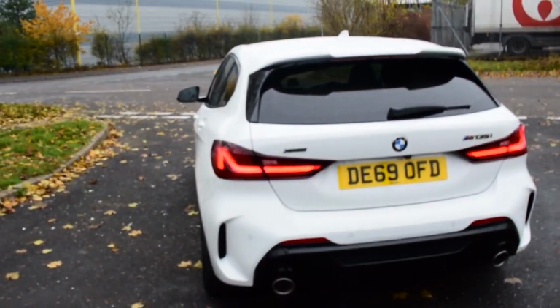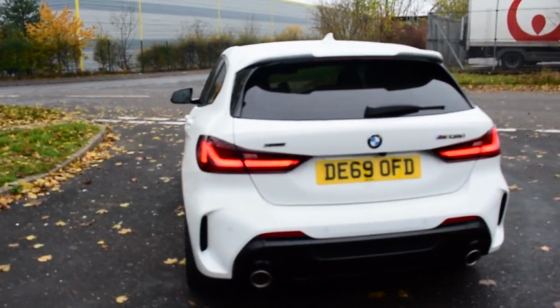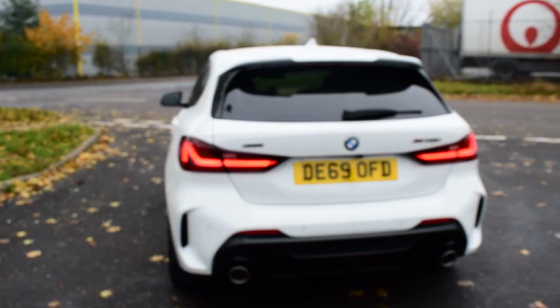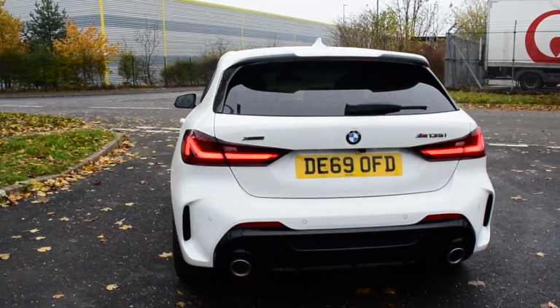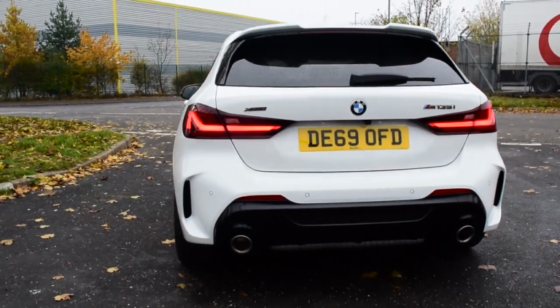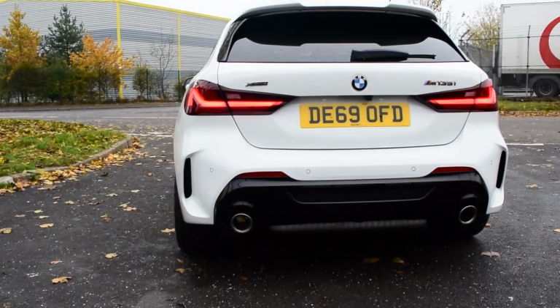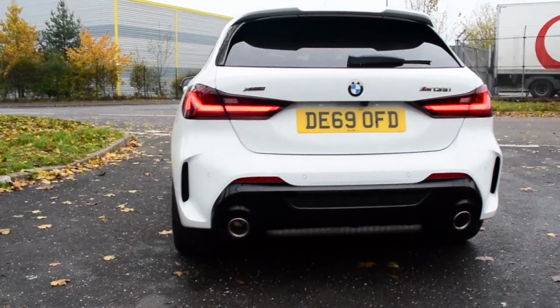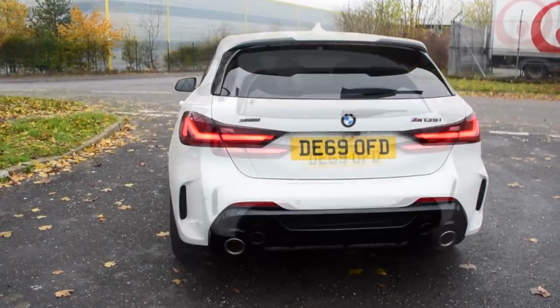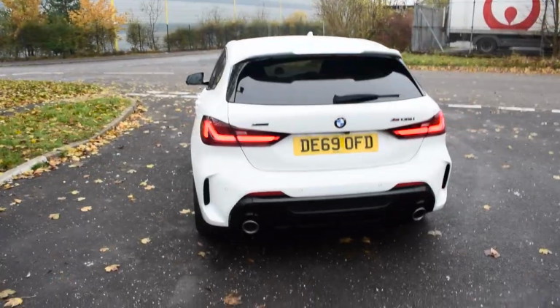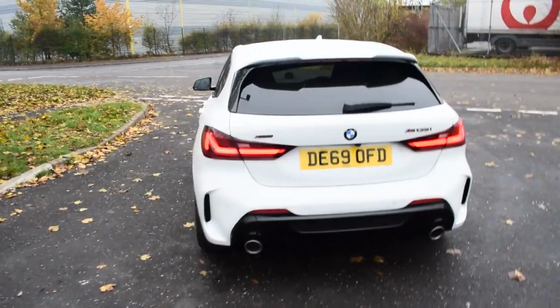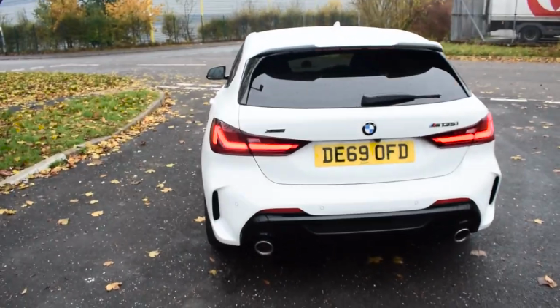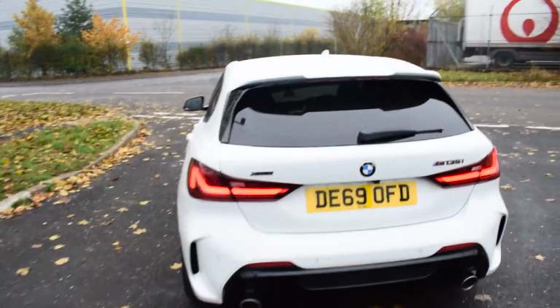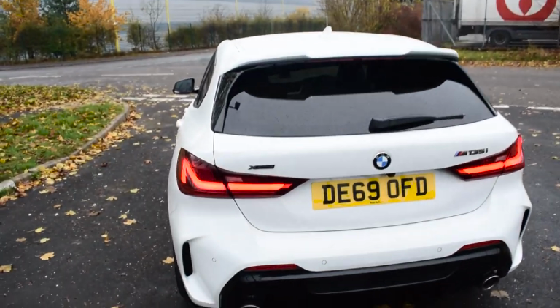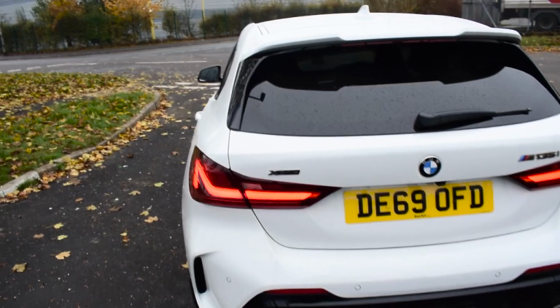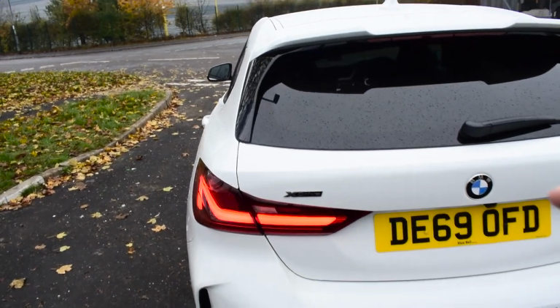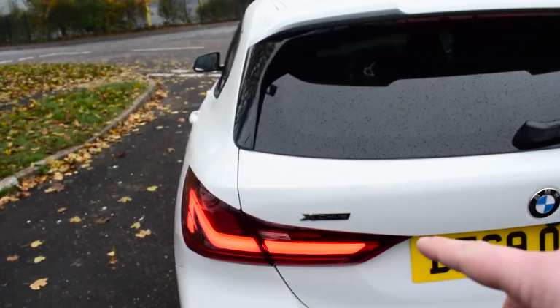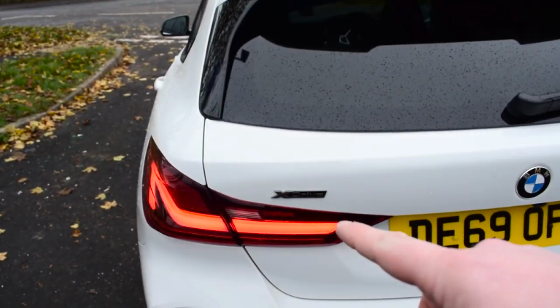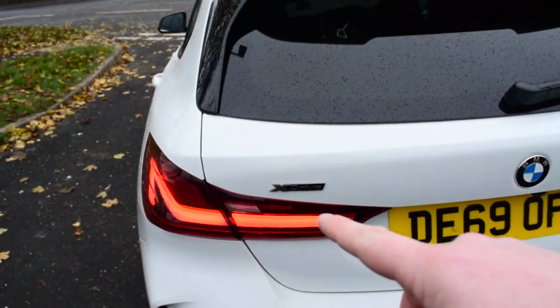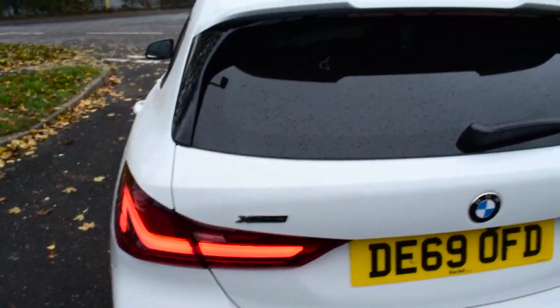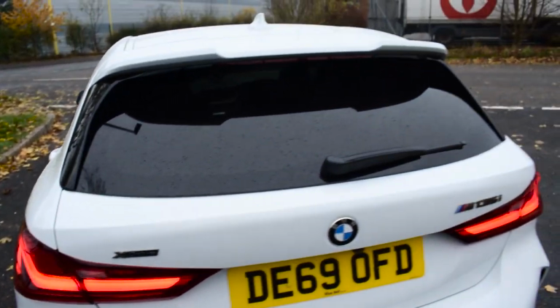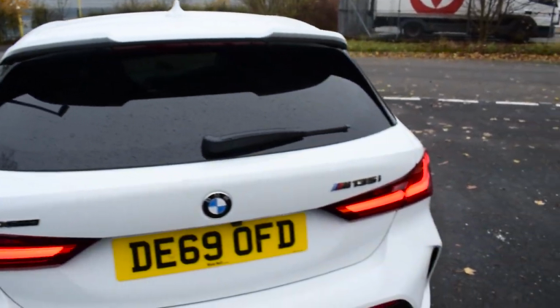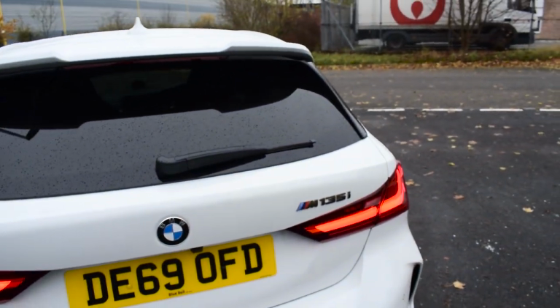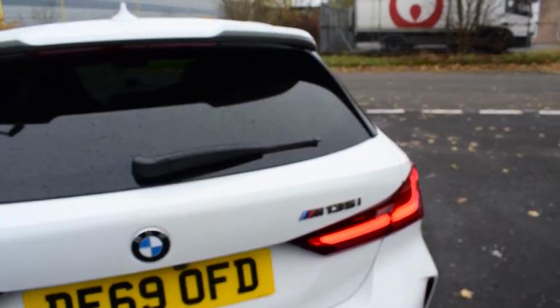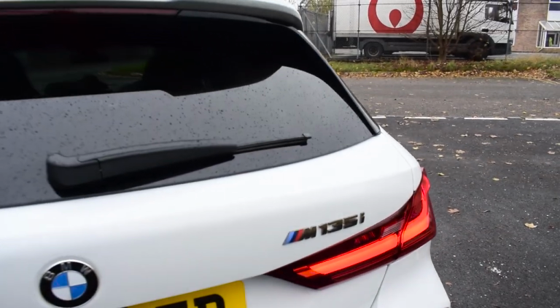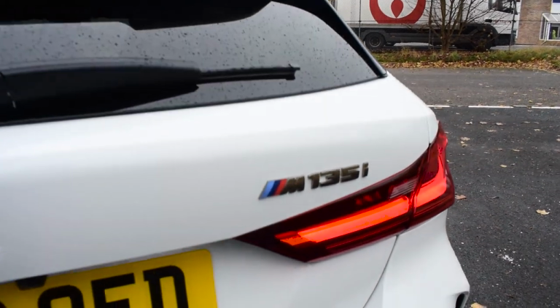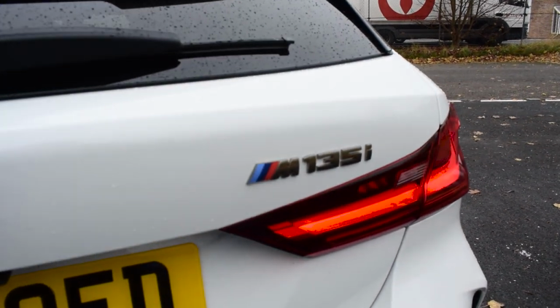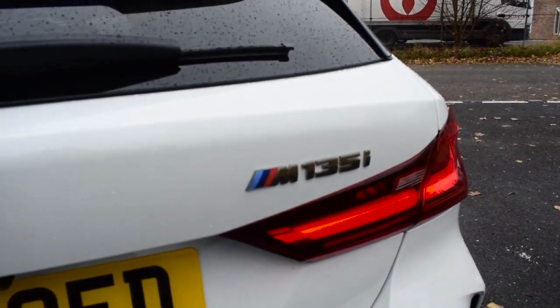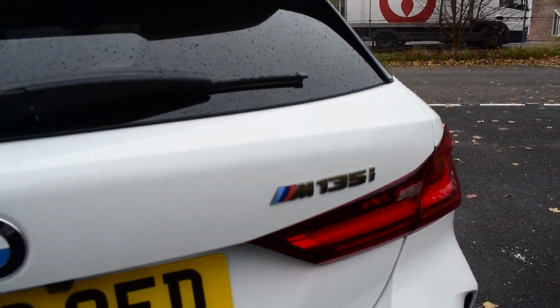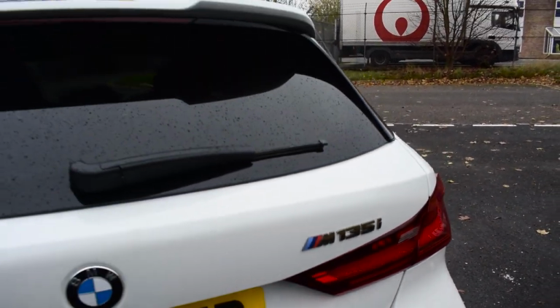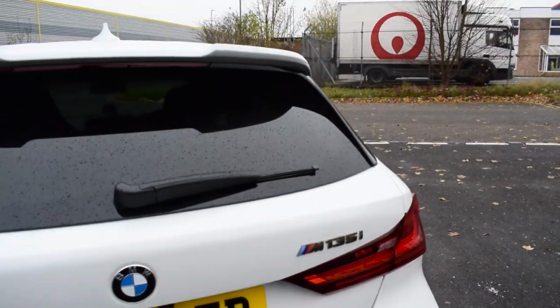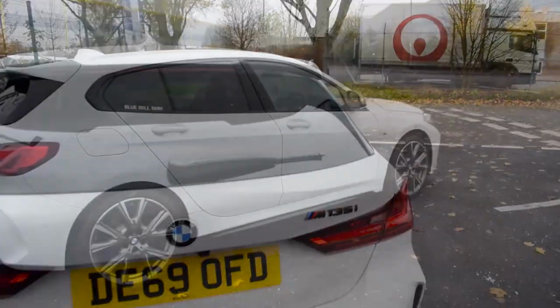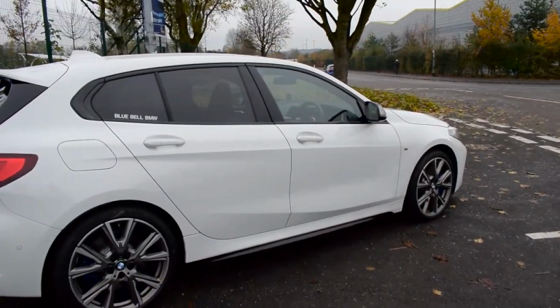We've also got a vent on each side and dual tailpipes as well. At the beginning of this video I mentioned this car is four-wheel drive, as you can see by the xDrive nomination on the back, and there's also the slightly redesigned M135i badge there as well.